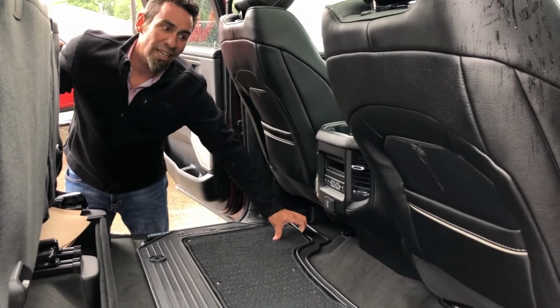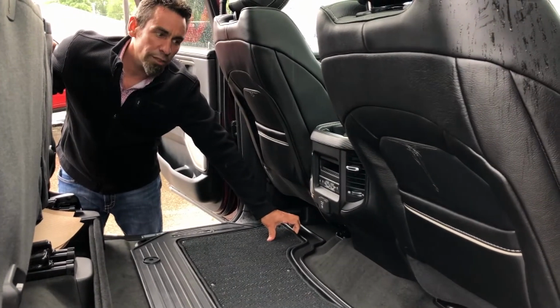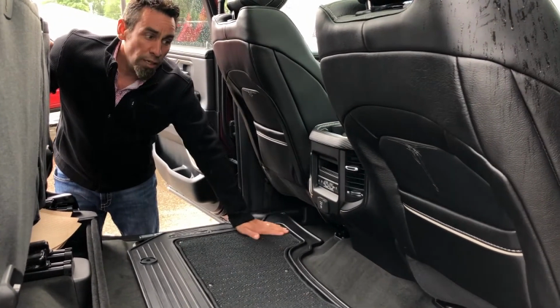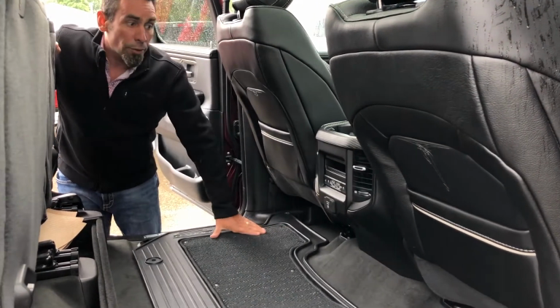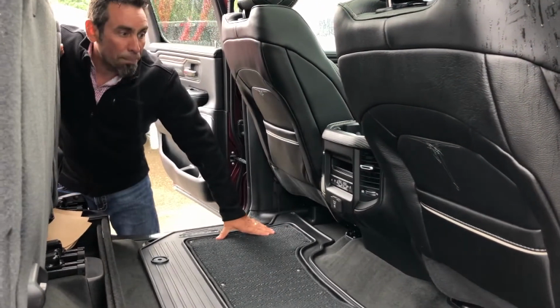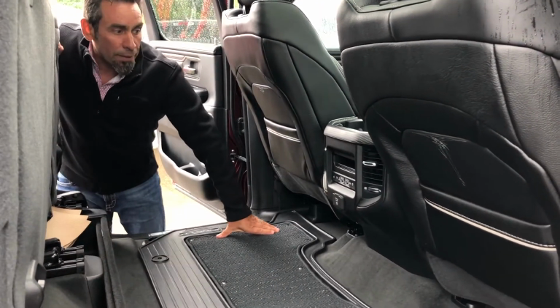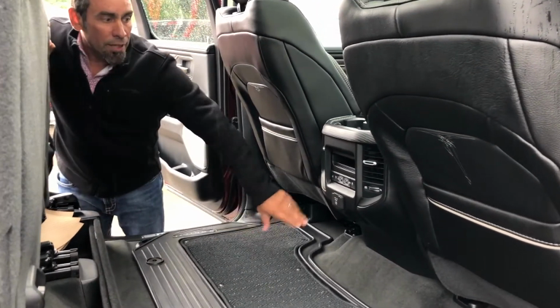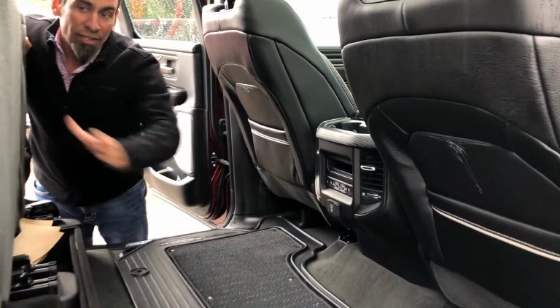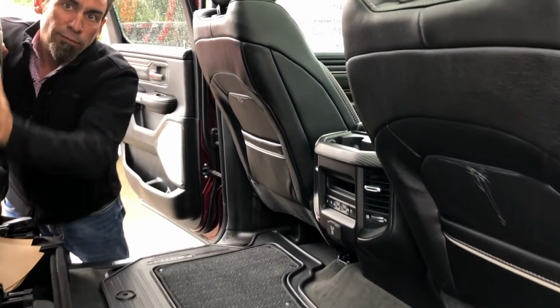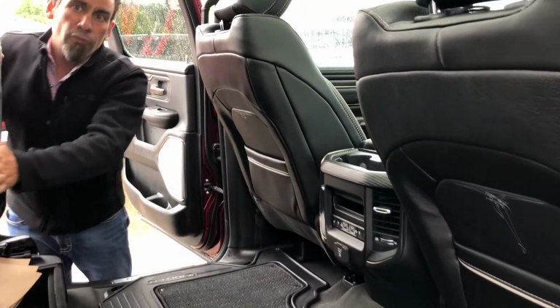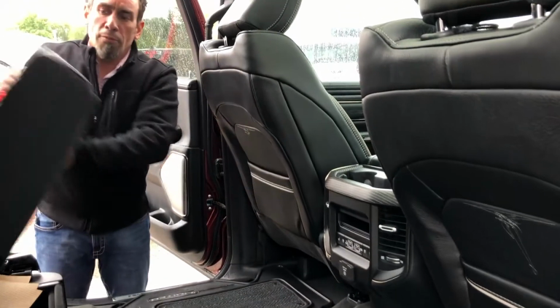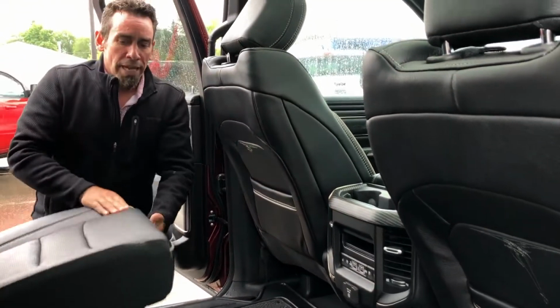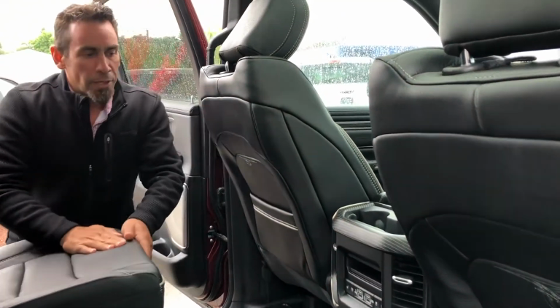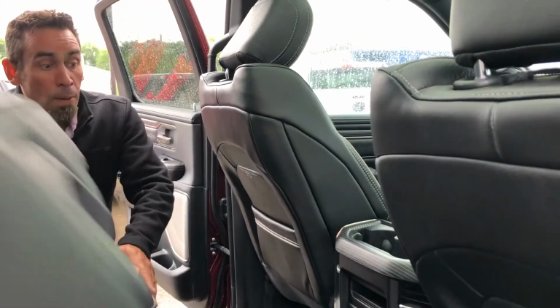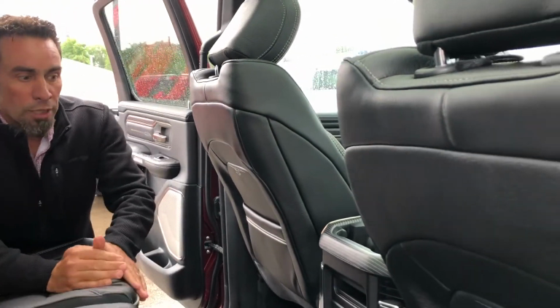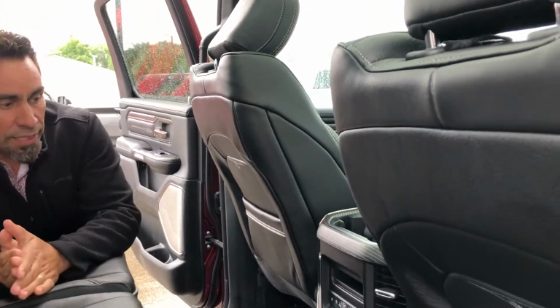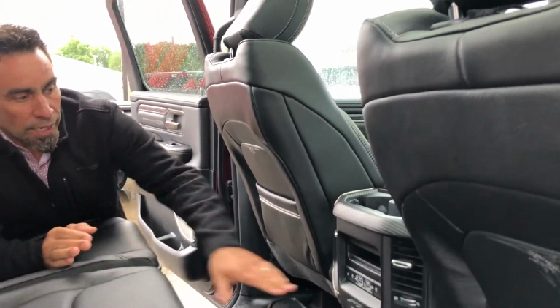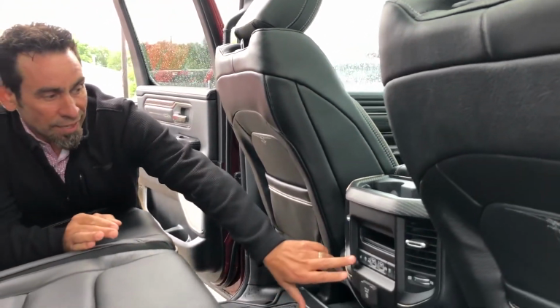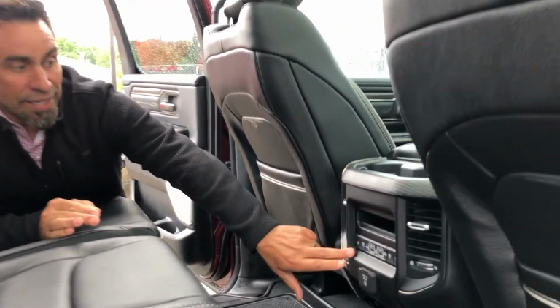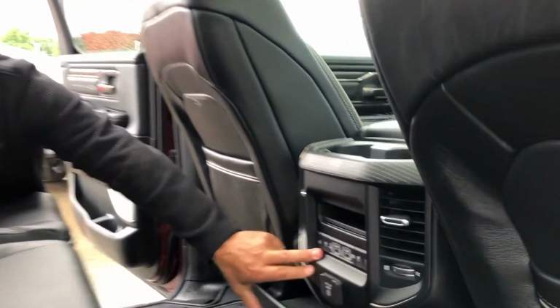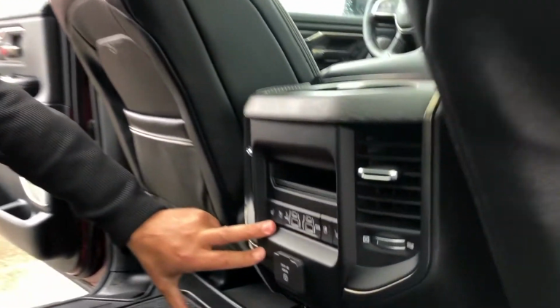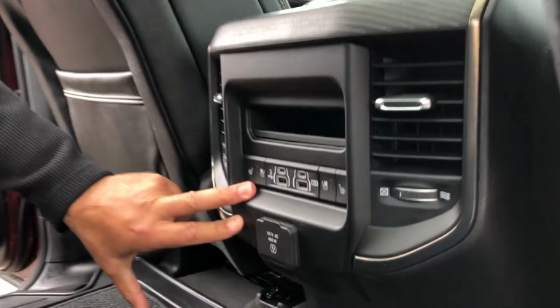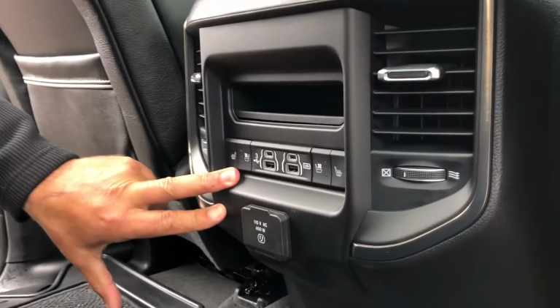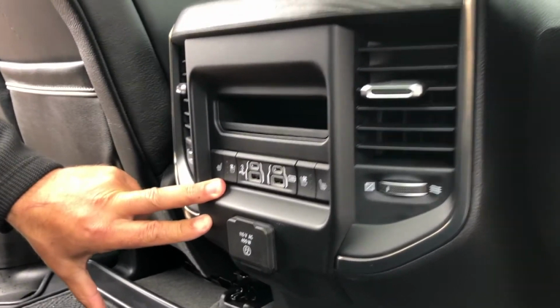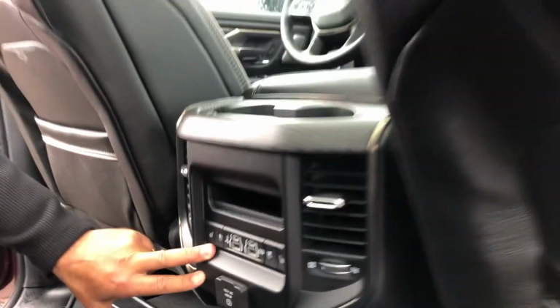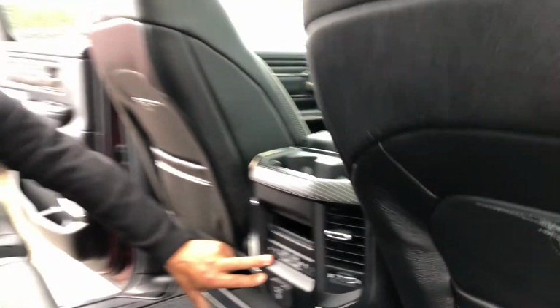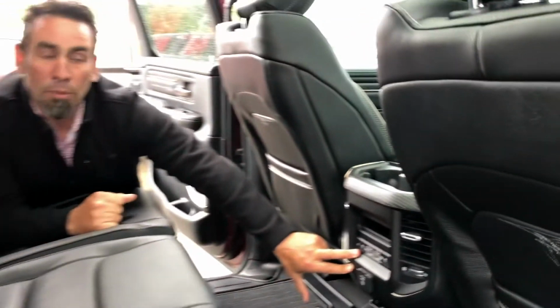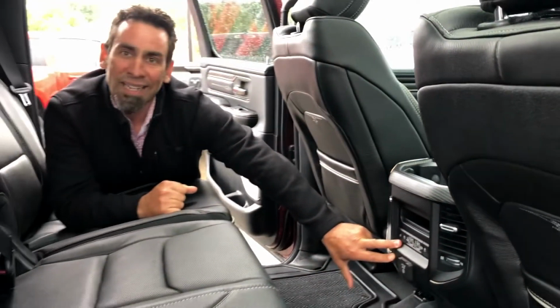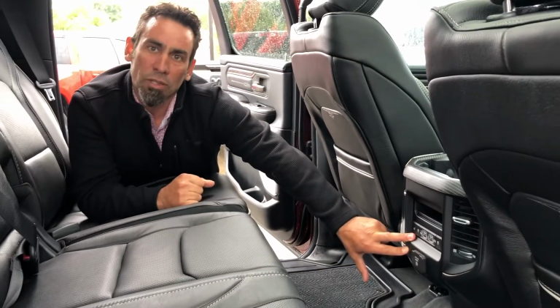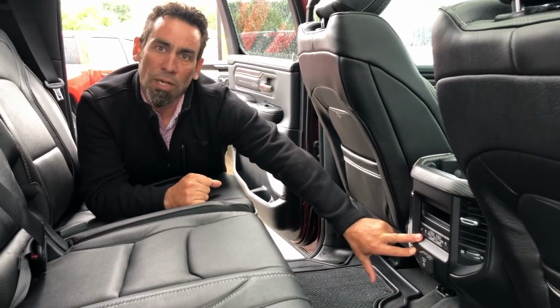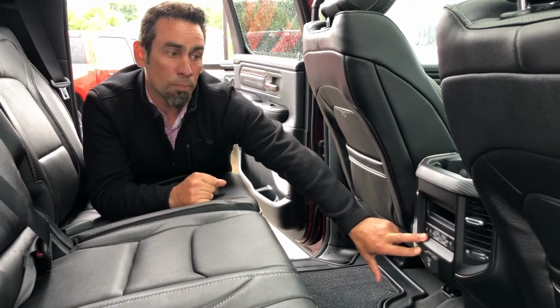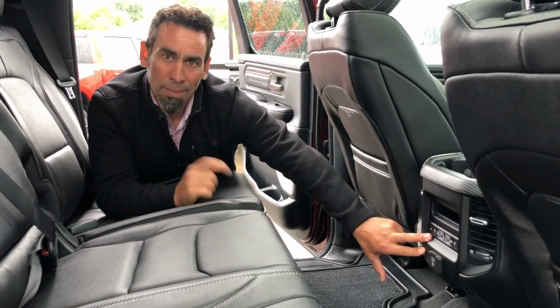The rear seats fold up and fold down, and back here you've also got heated and vented seats — so not only the people in the front but the people in the back get to enjoy that comfort as well.